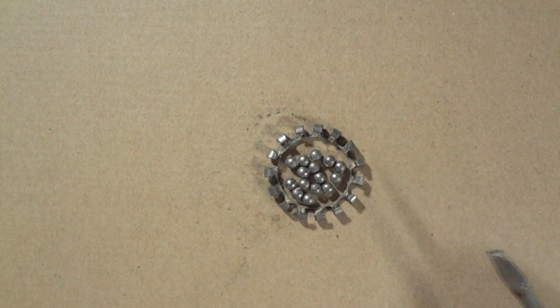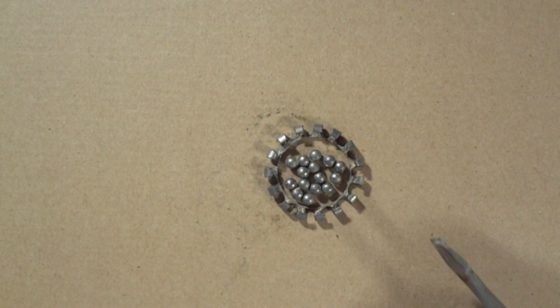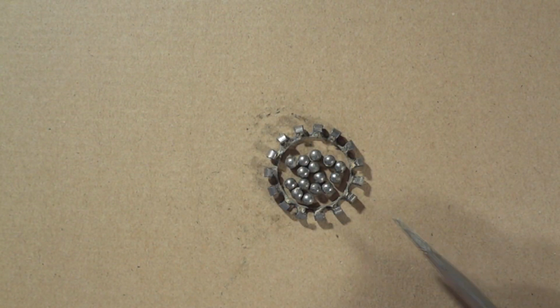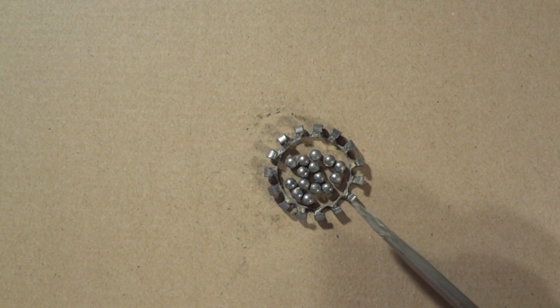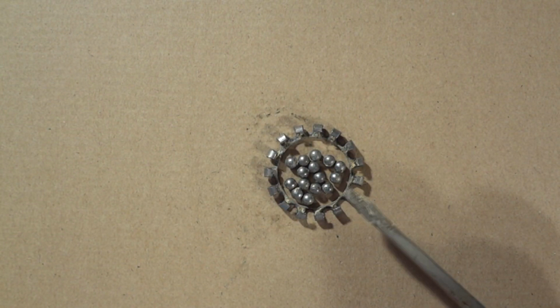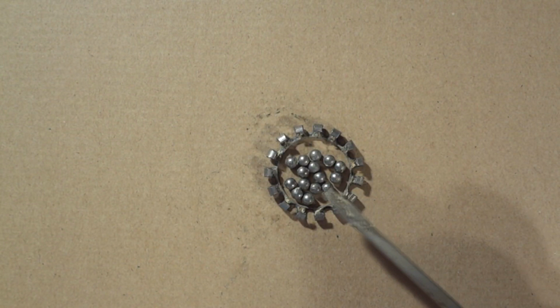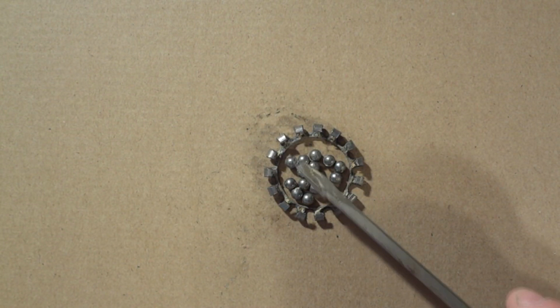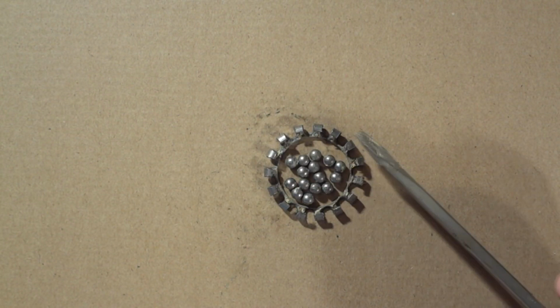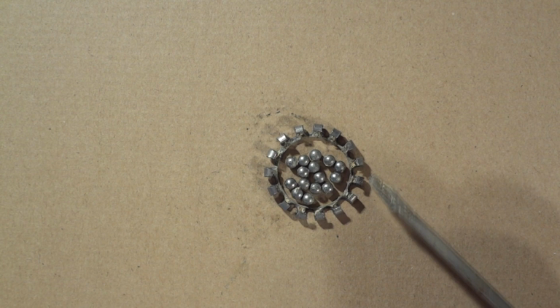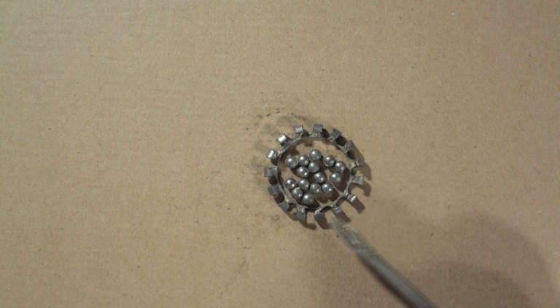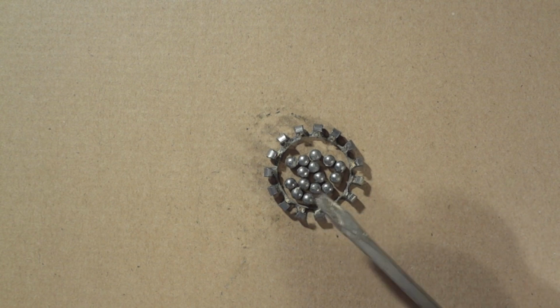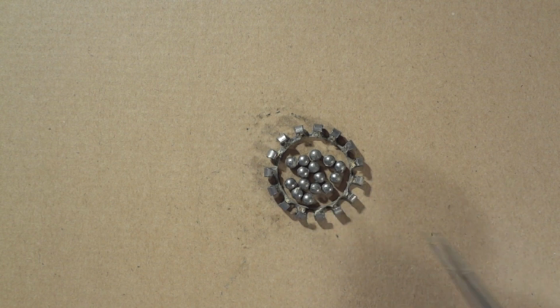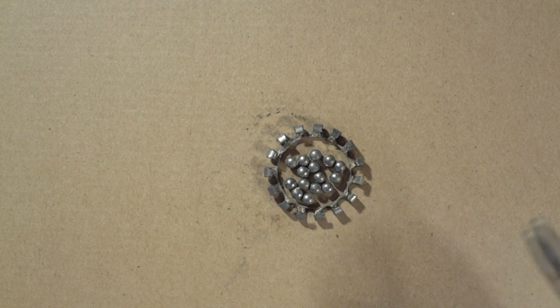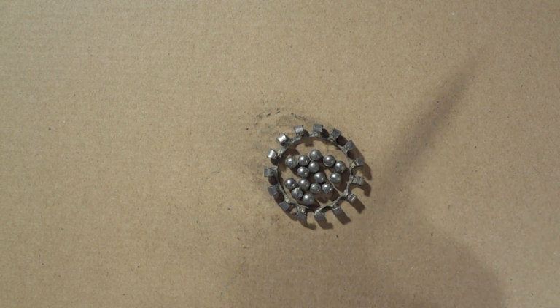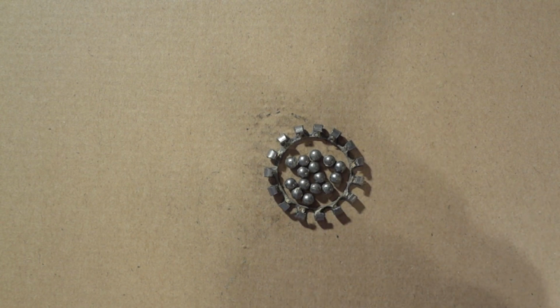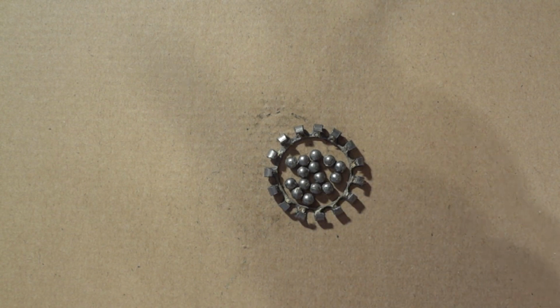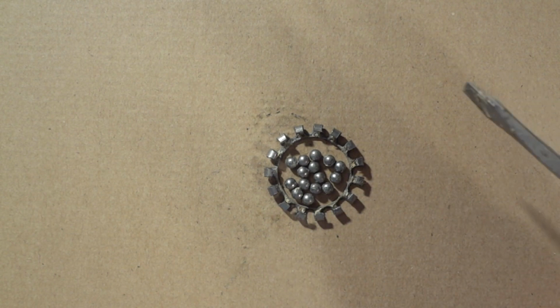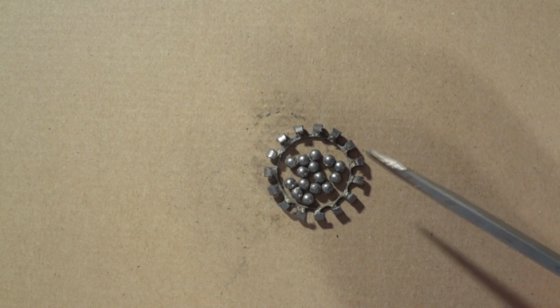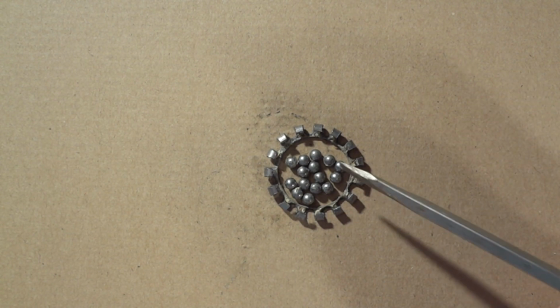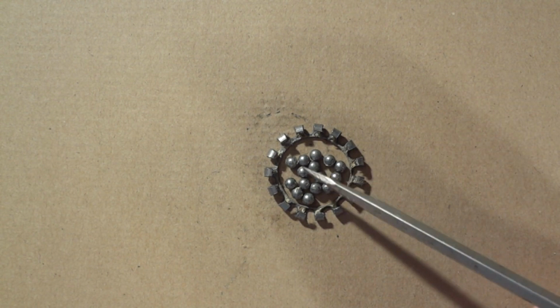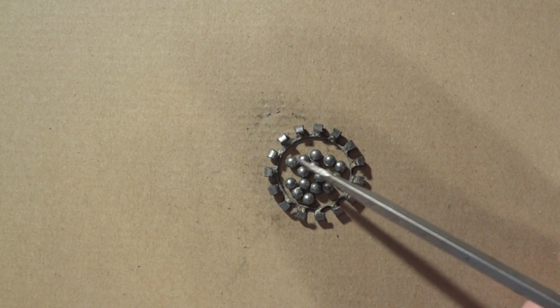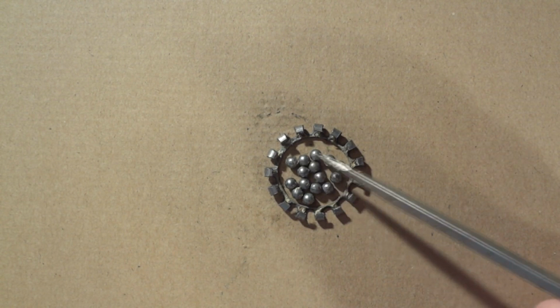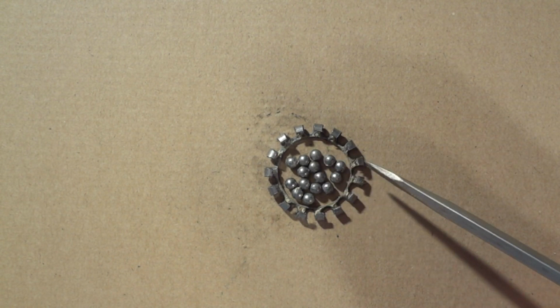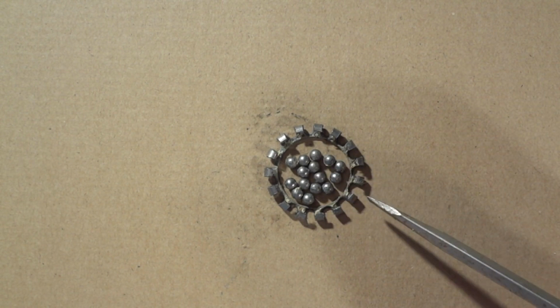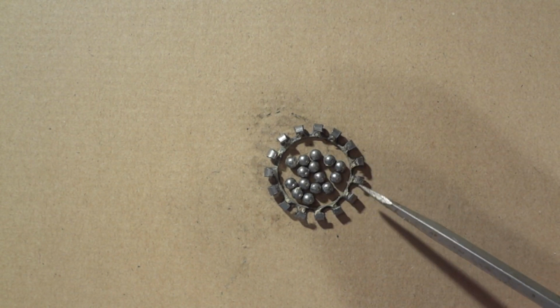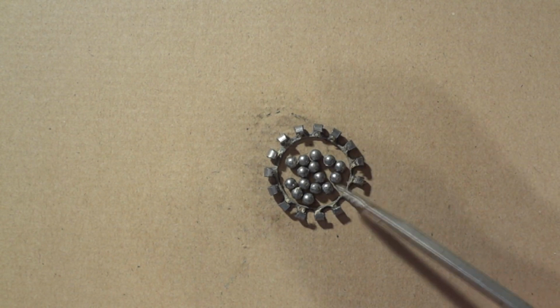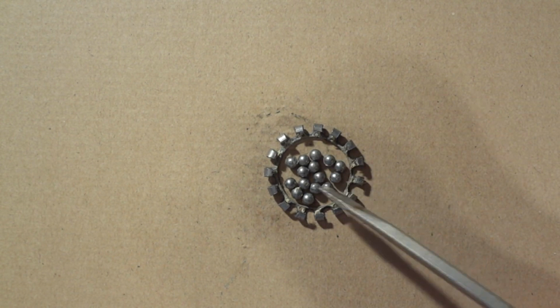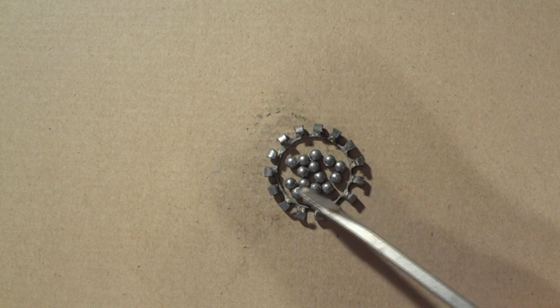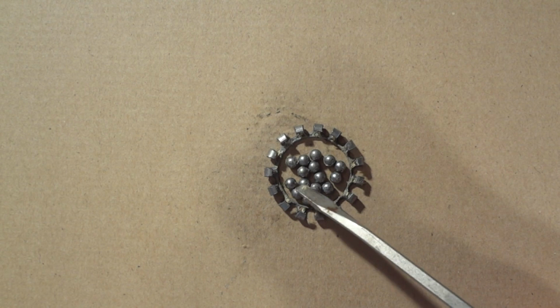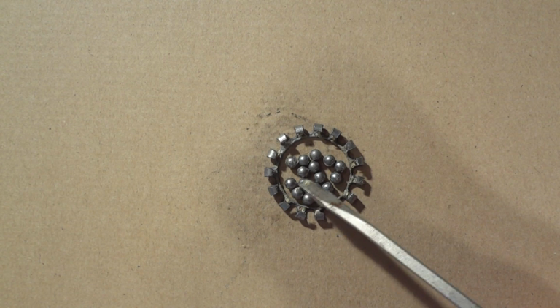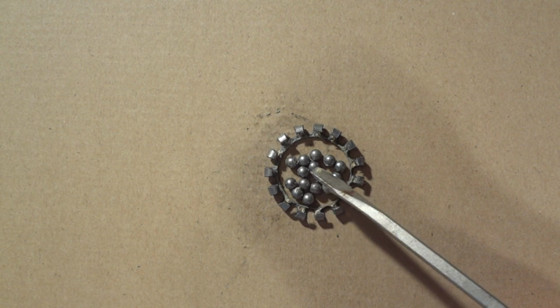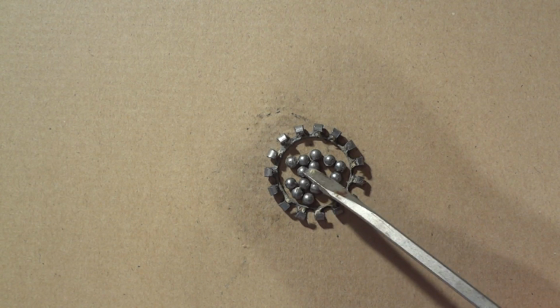Now that you have all the bearings out of the cage, take them to your local bike shop. They can measure them and then you can buy brand new bearings that you would install into the old cage.